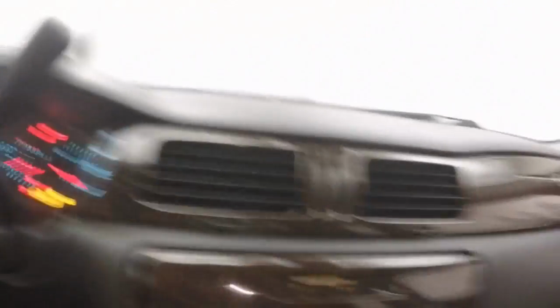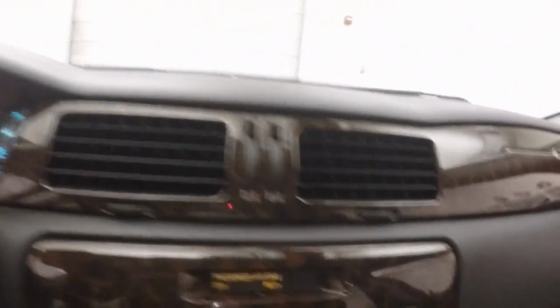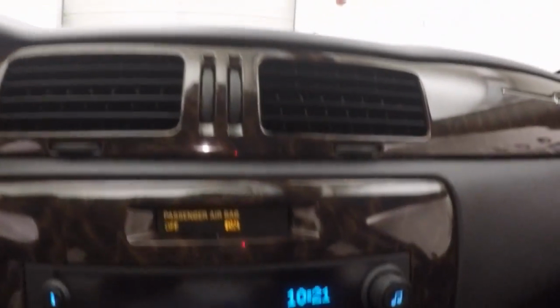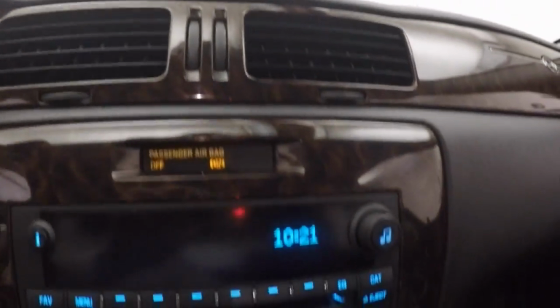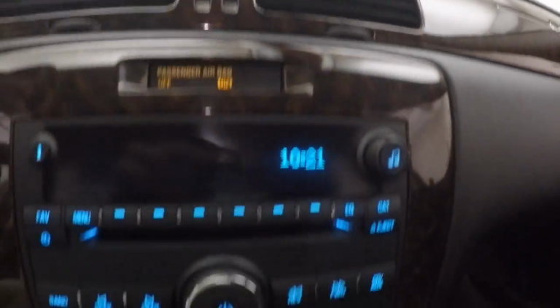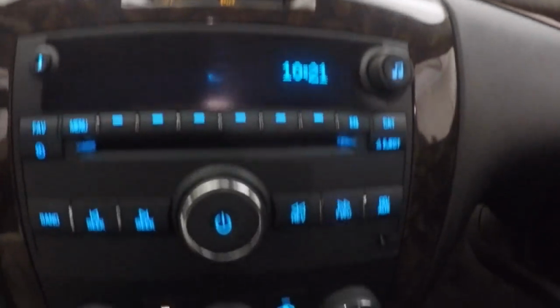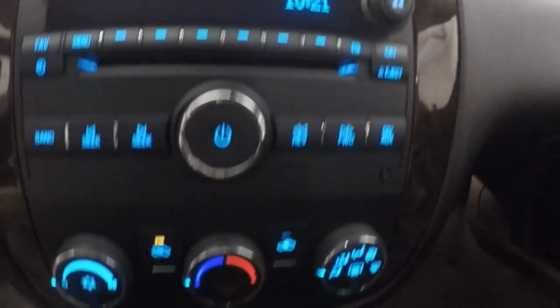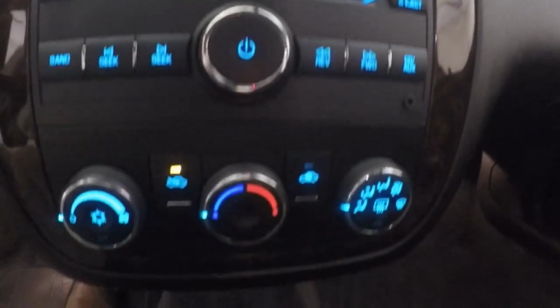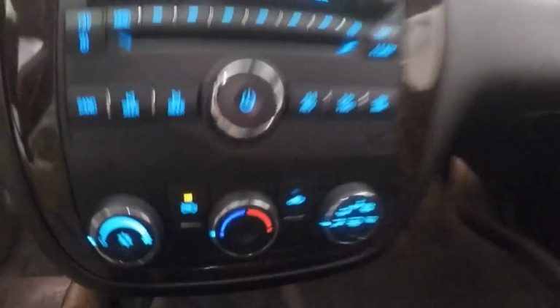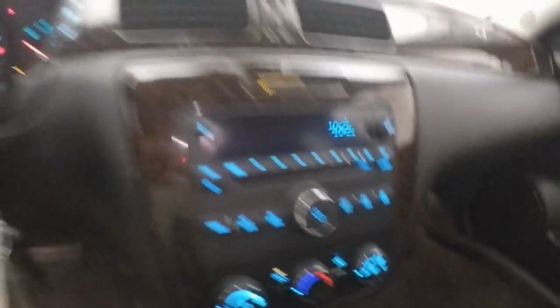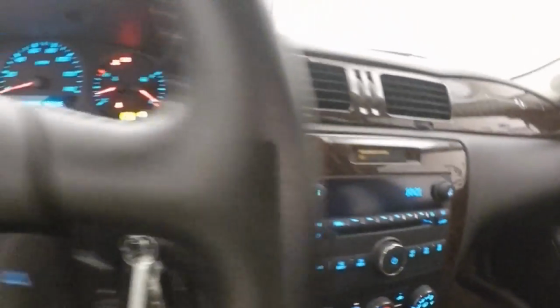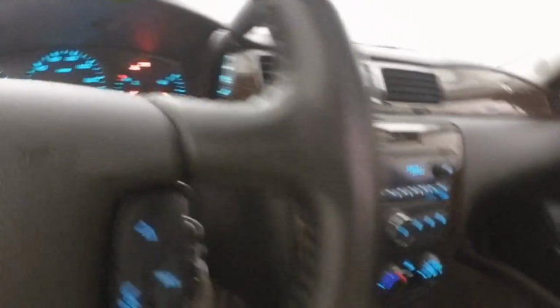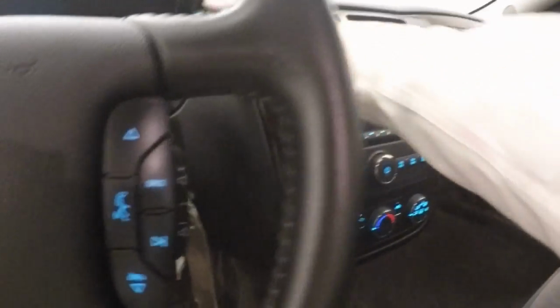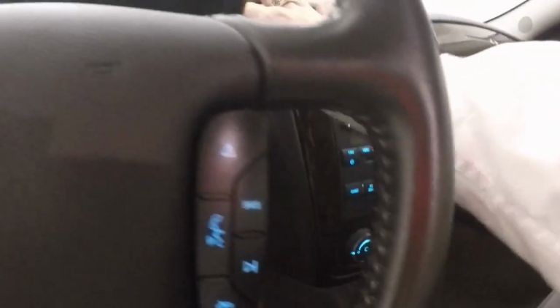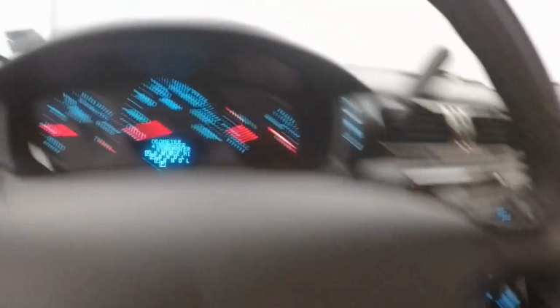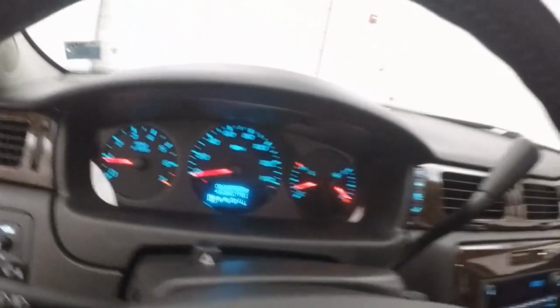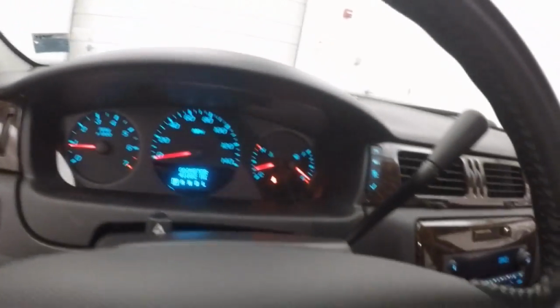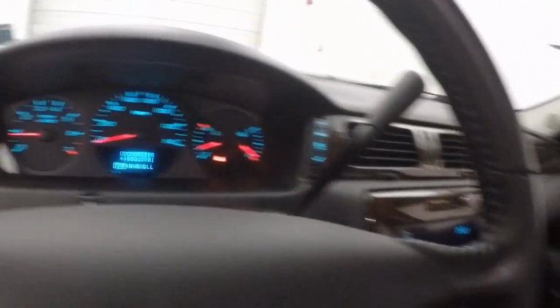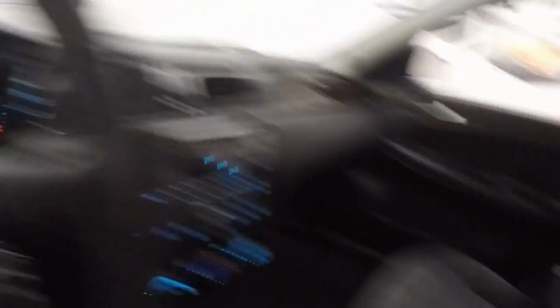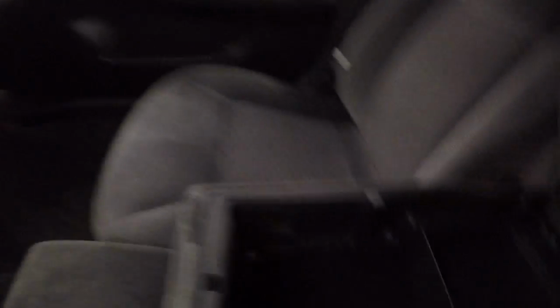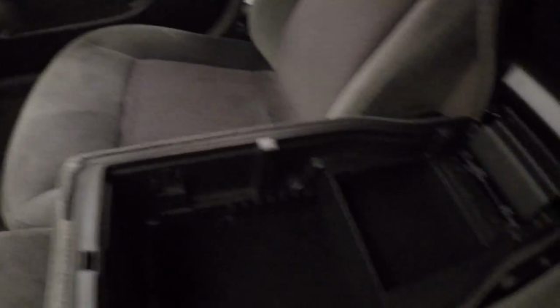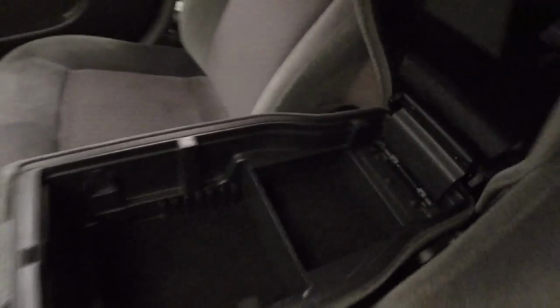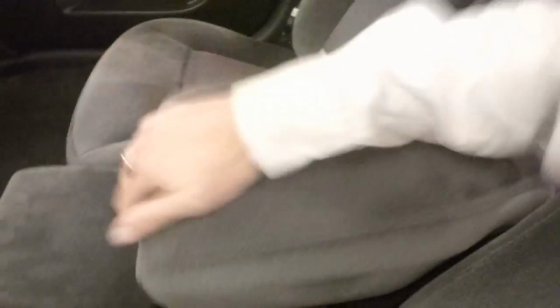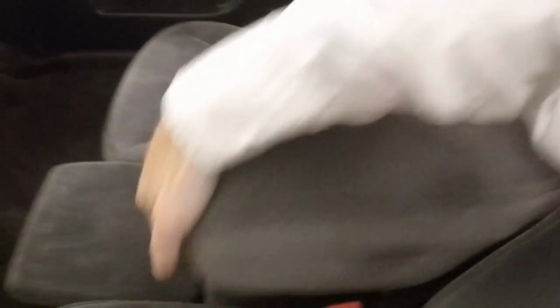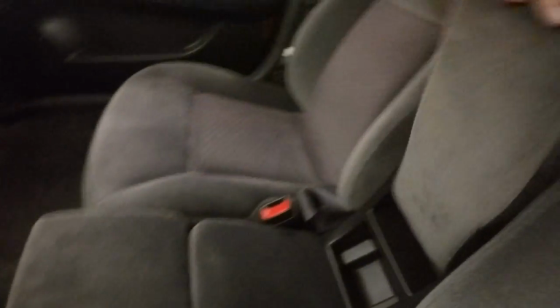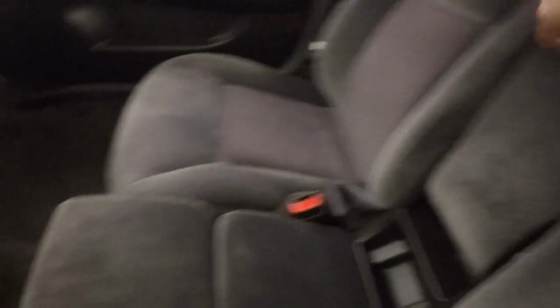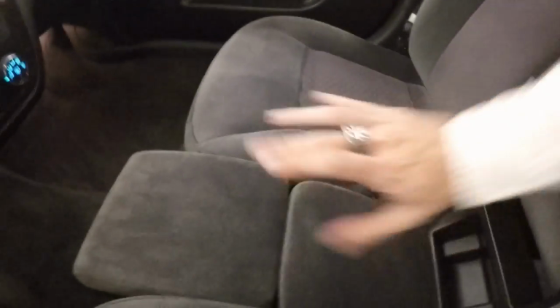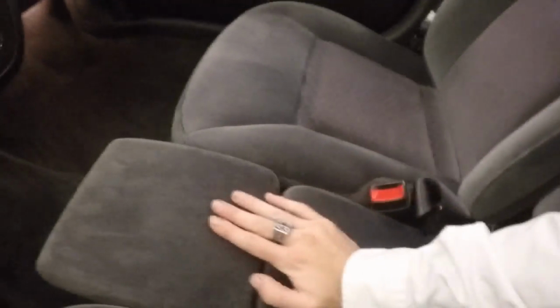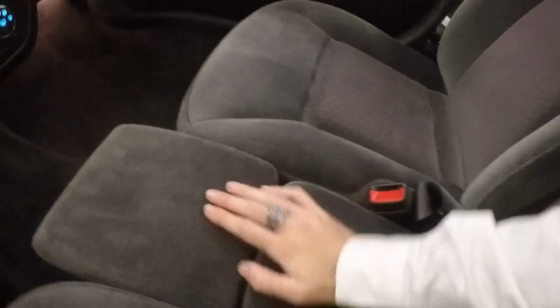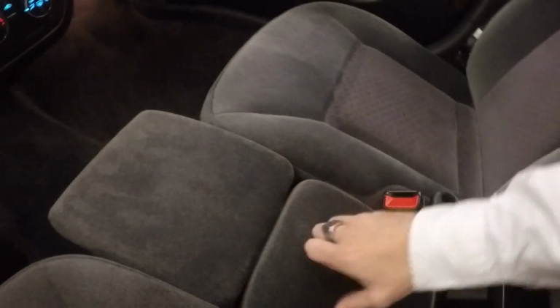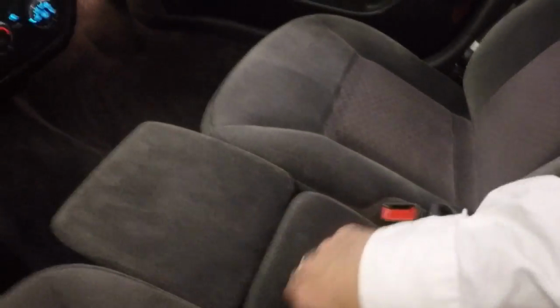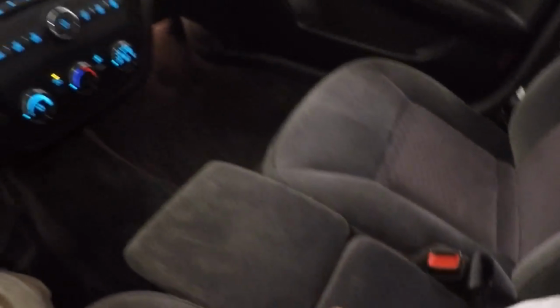Fires right up. Here's the stereo control, climate control, you have storage here — this also flips up and you actually have a little jump seat right here.